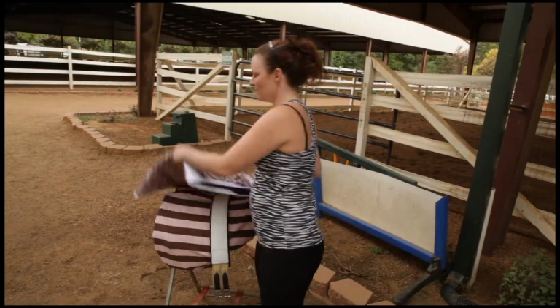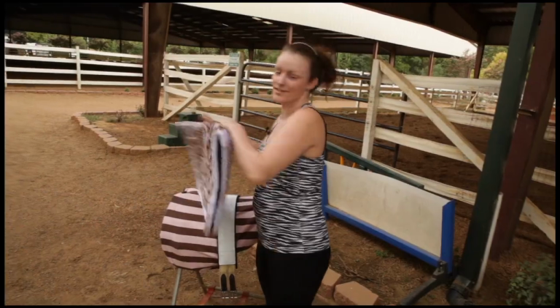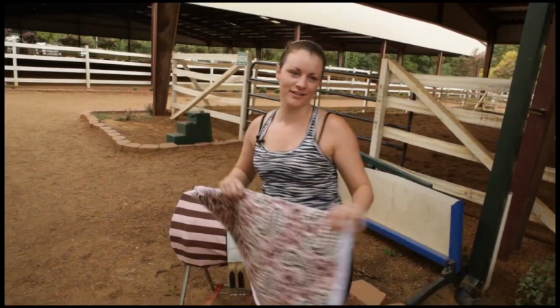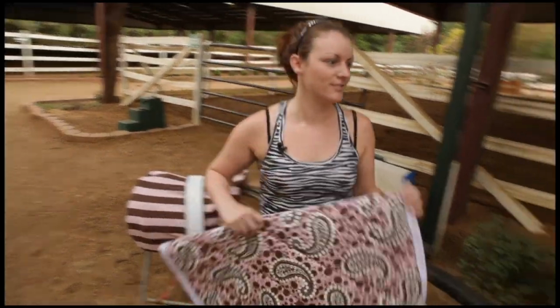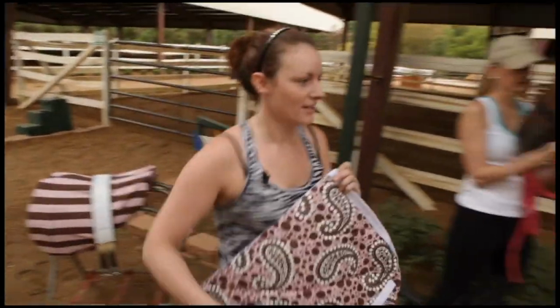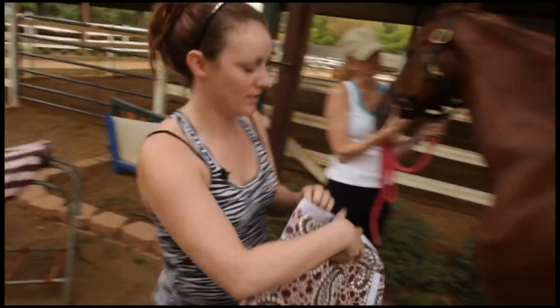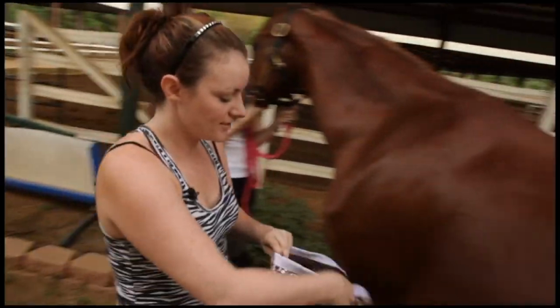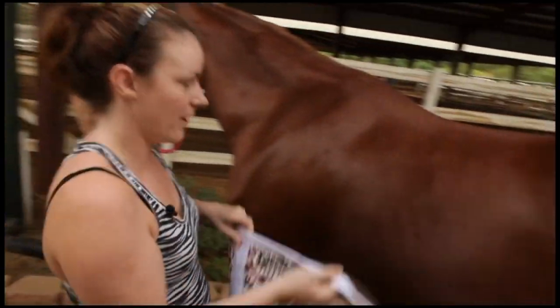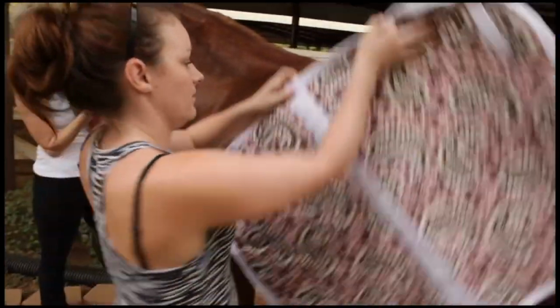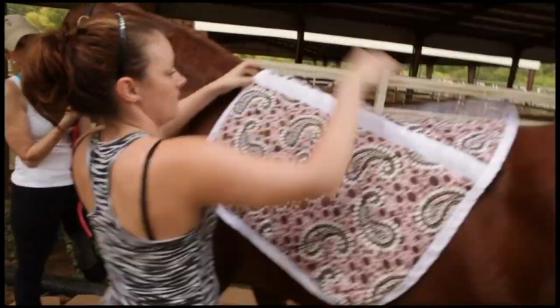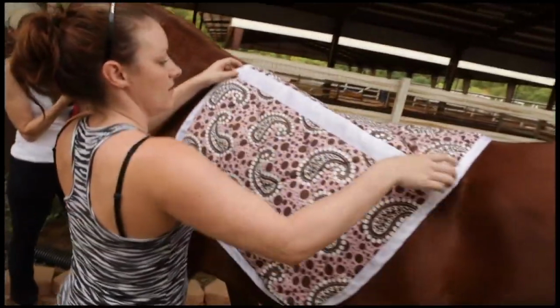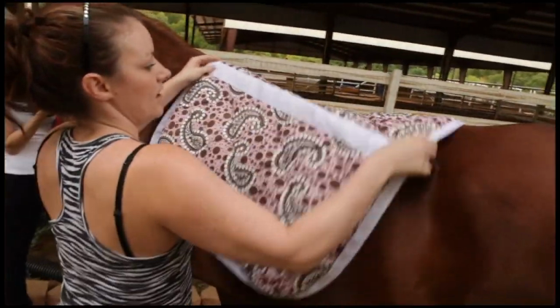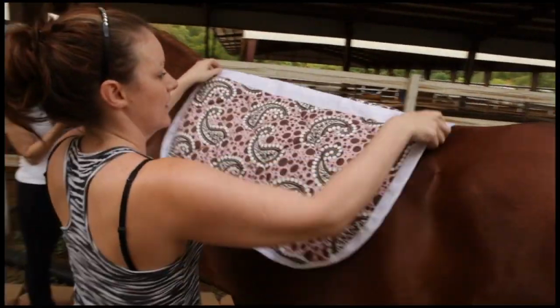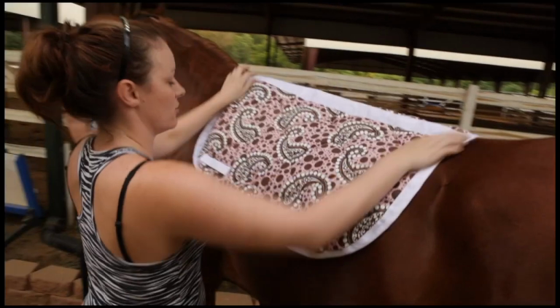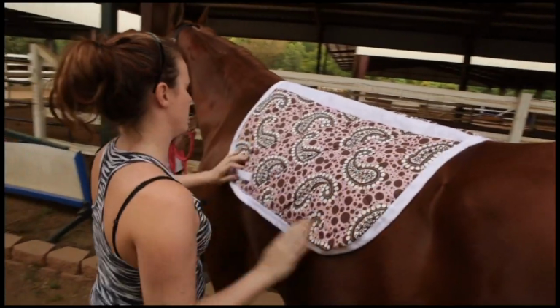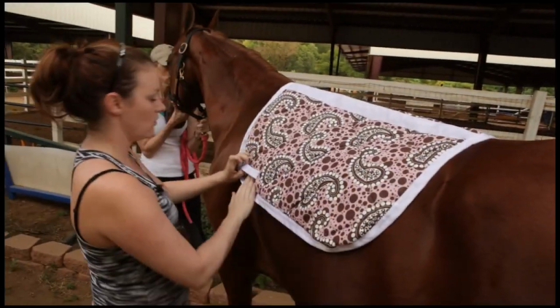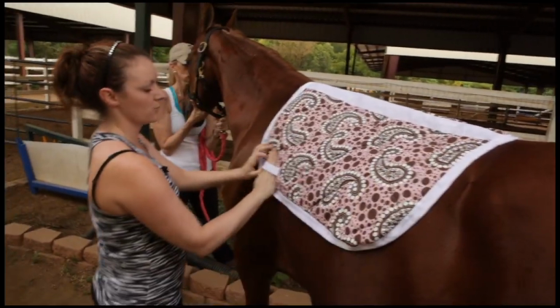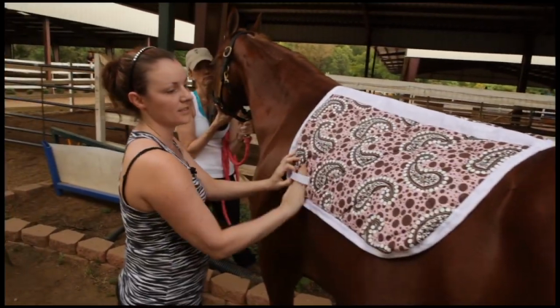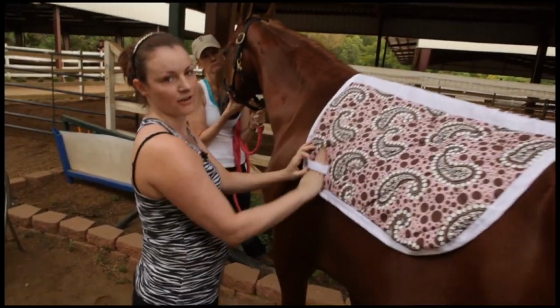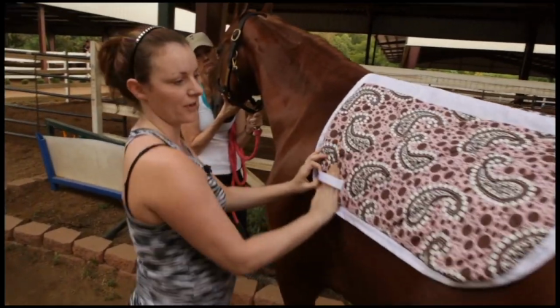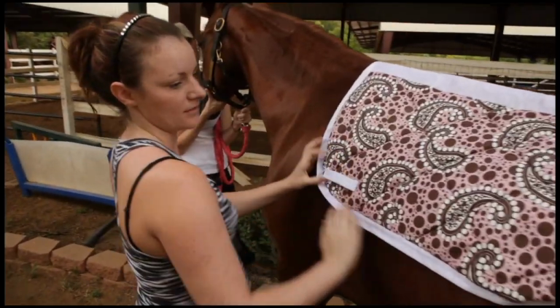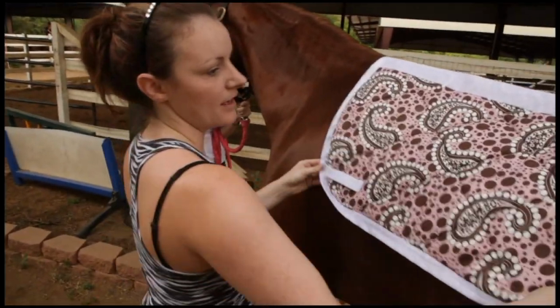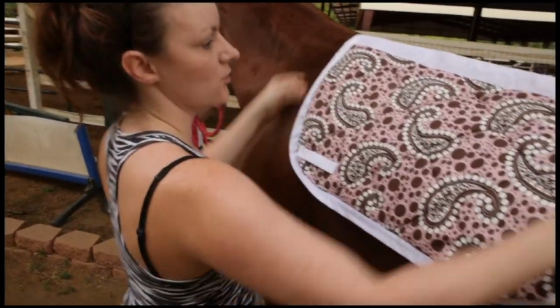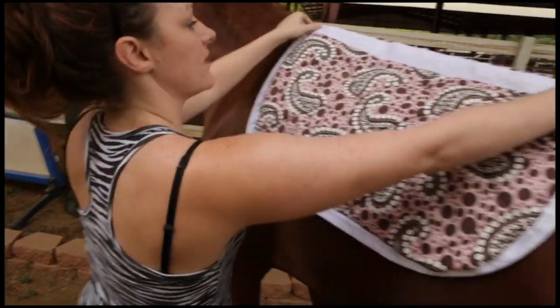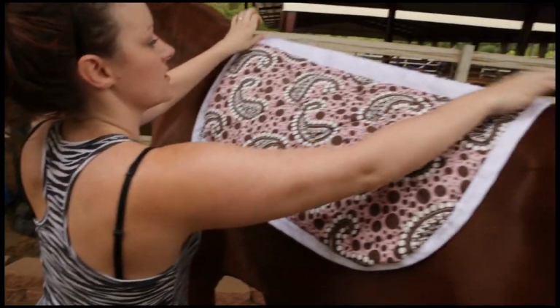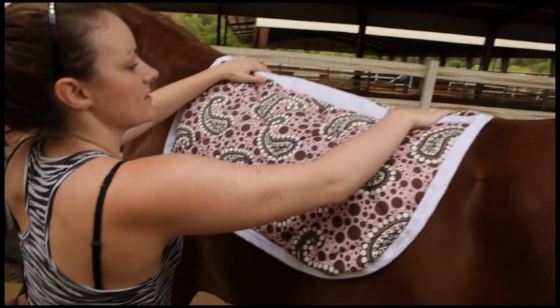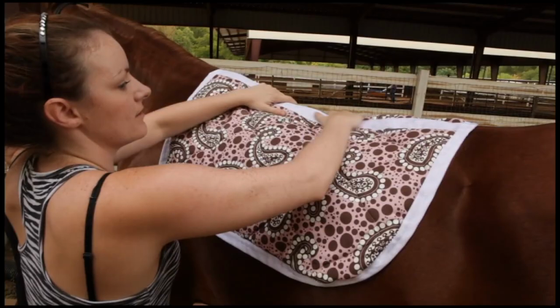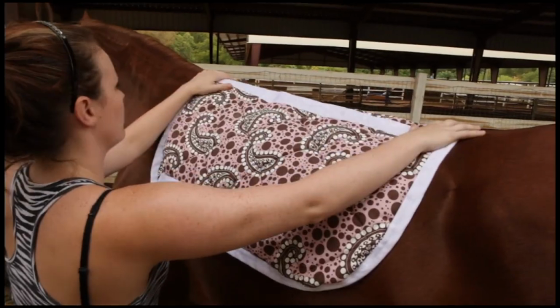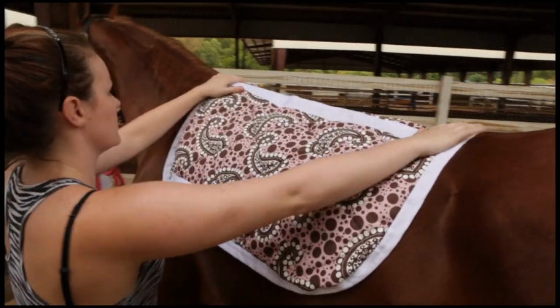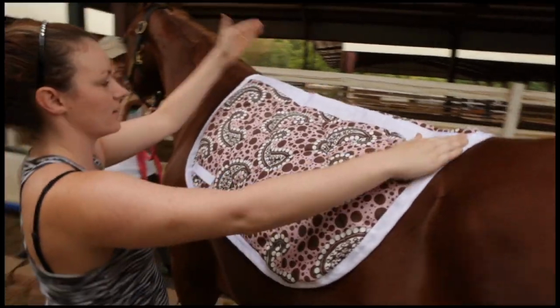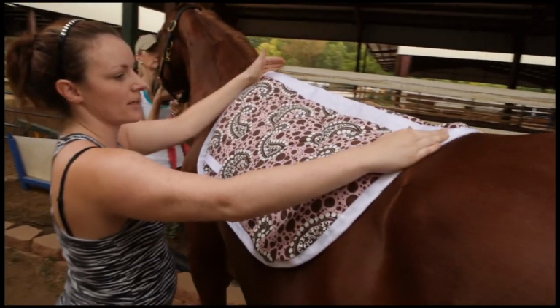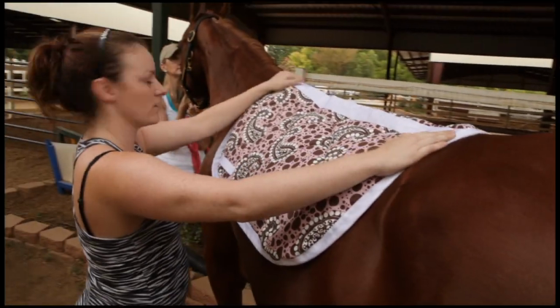The first thing we're going to do is set our saddle pad on and make sure that the things that hold your billets are in the front. You want your saddle to sit right in the center of your horse's back, starting at the withers.